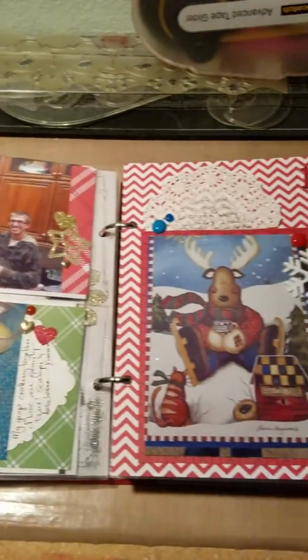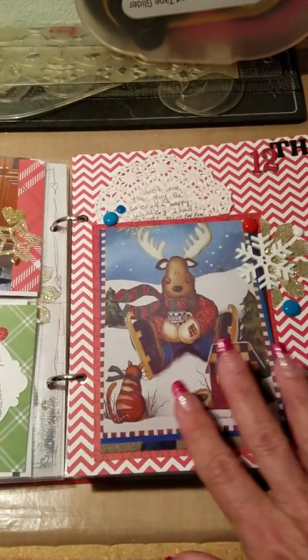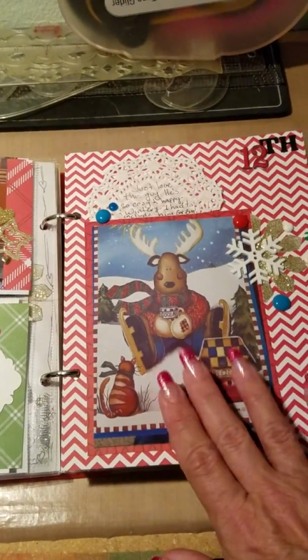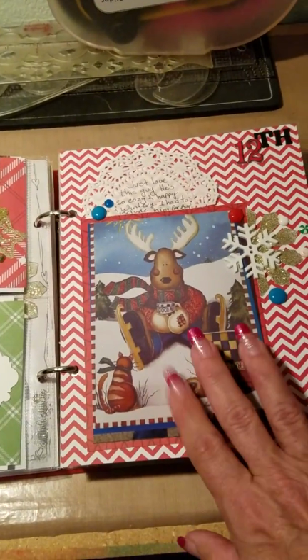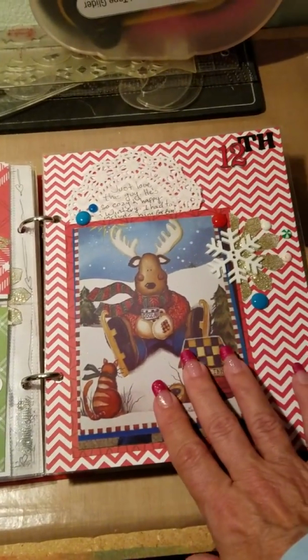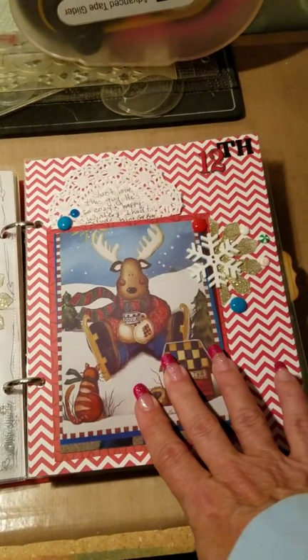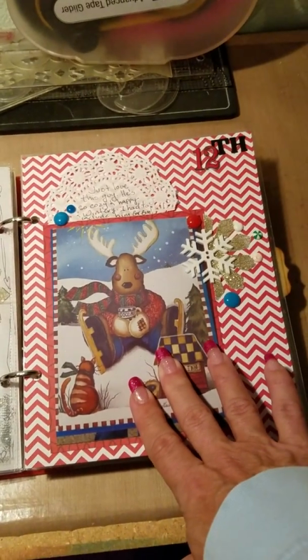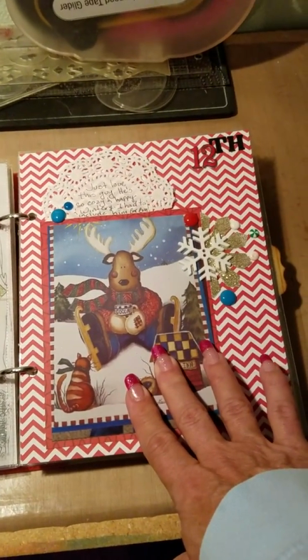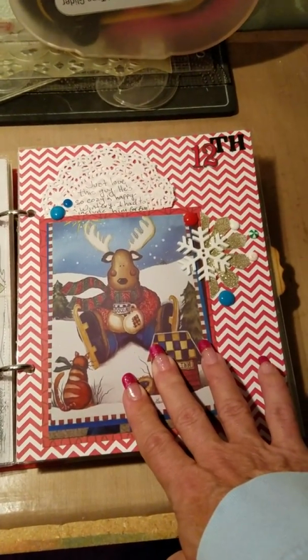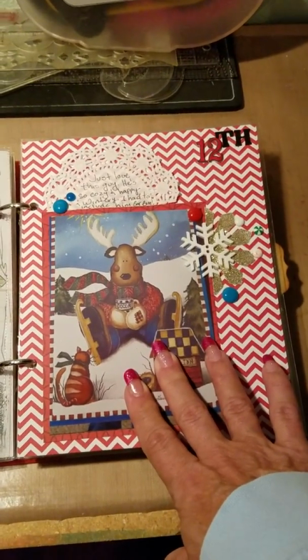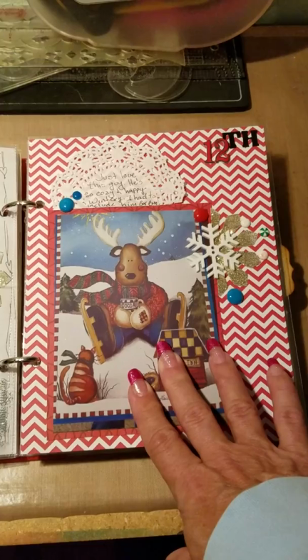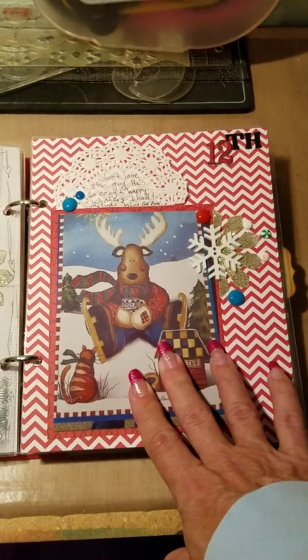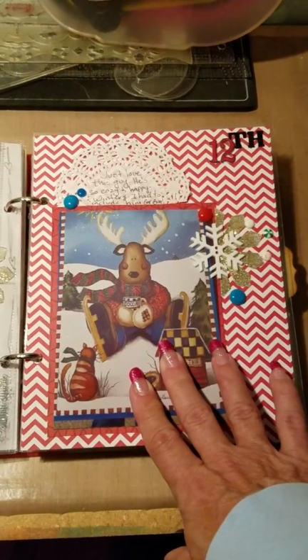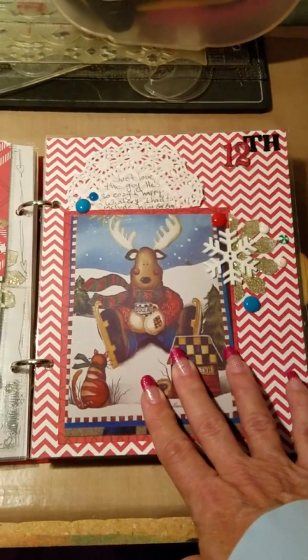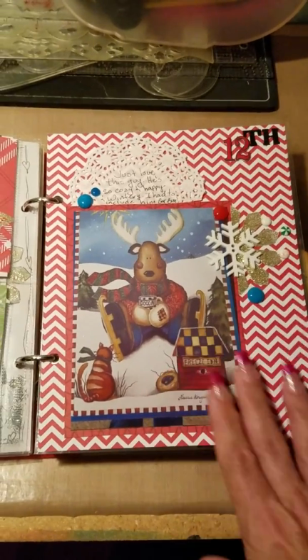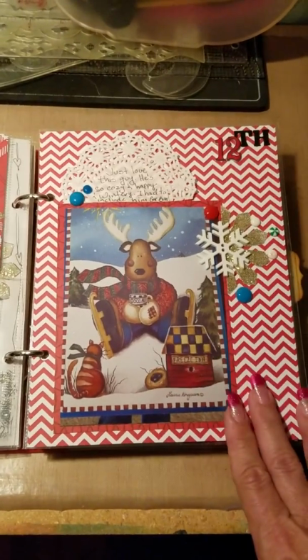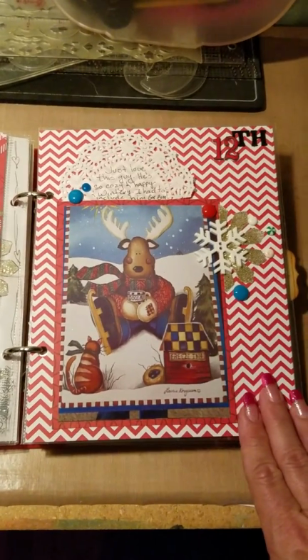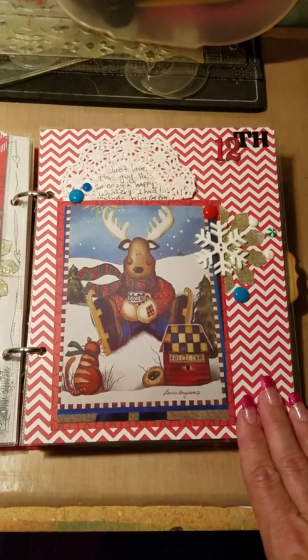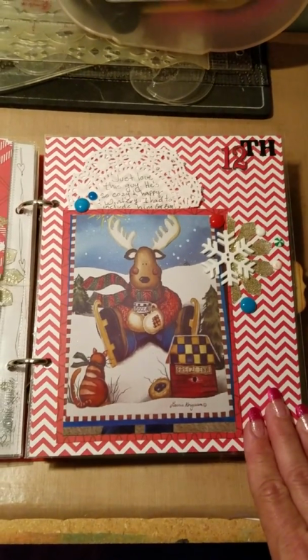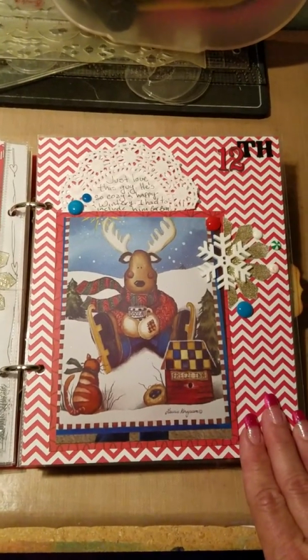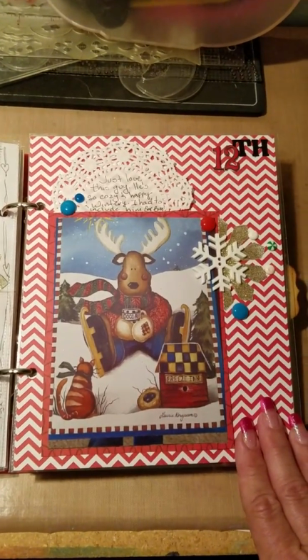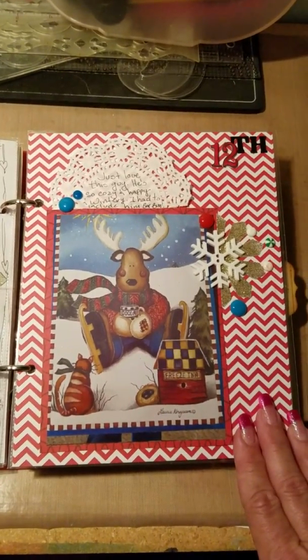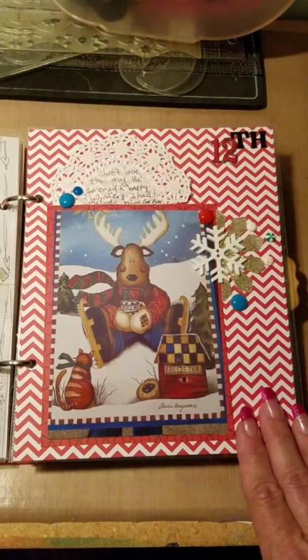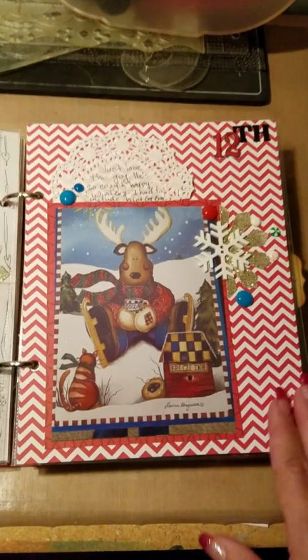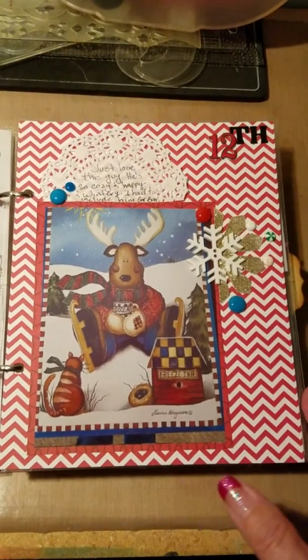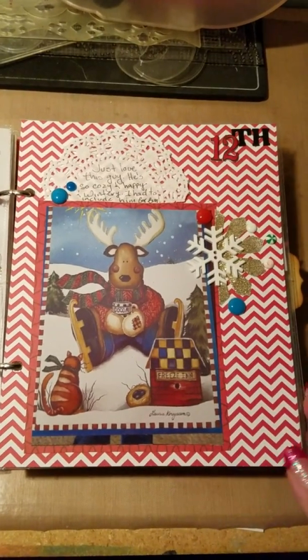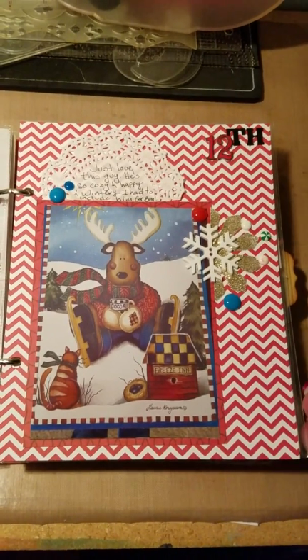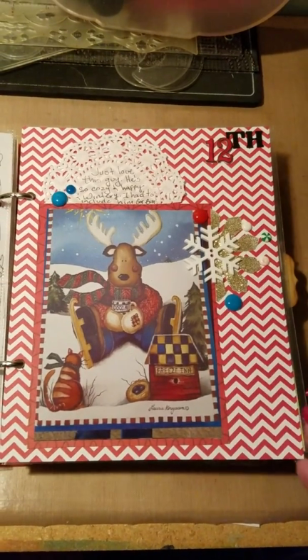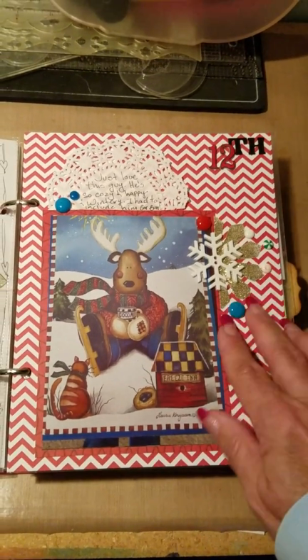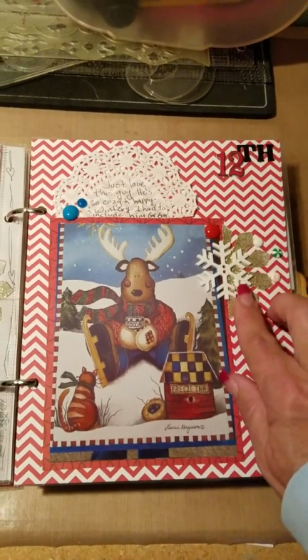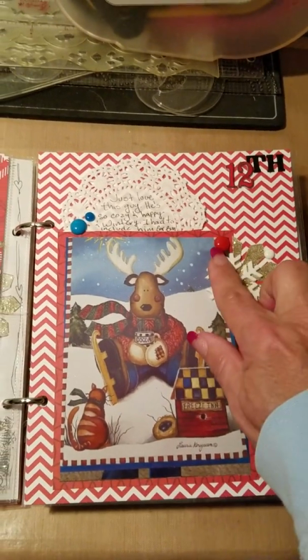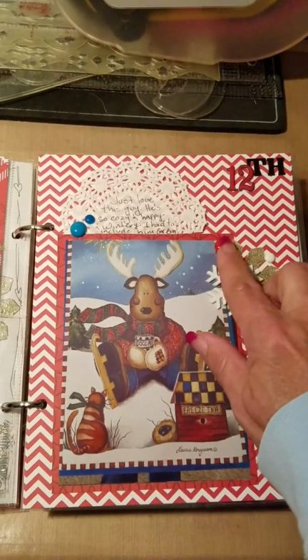This is just the top of a Christmas box that I thought was so pretty. I was sending it off — I'd been hoarding it because I thought it was so cute, so I had to take a picture of it just to have a memory. And again, the homemade enamel dots.